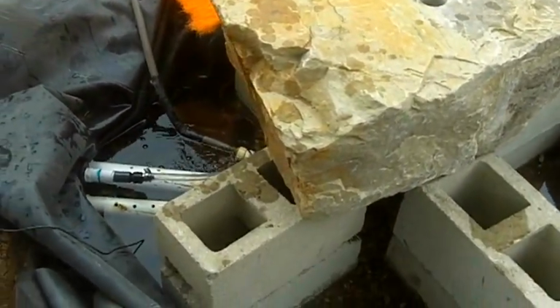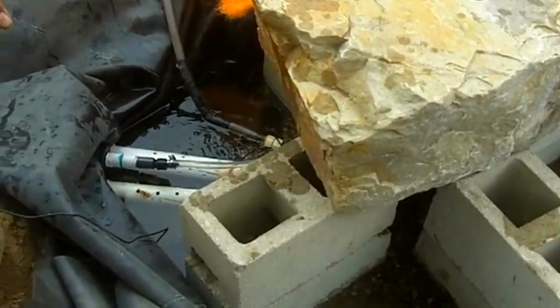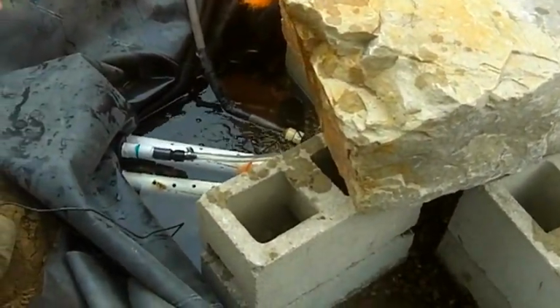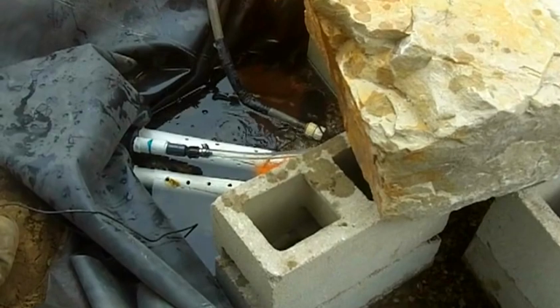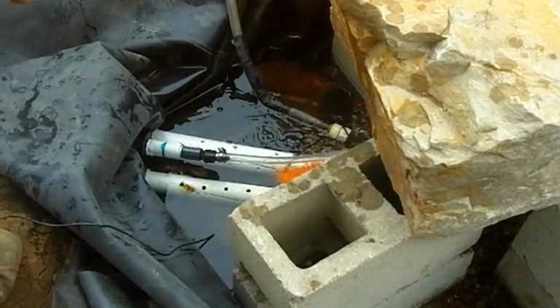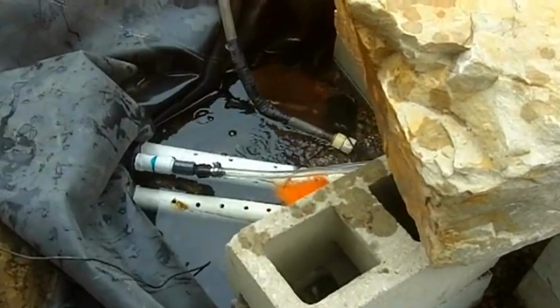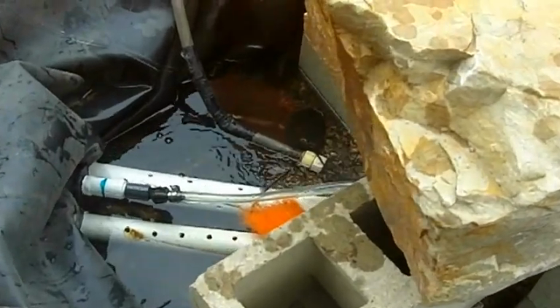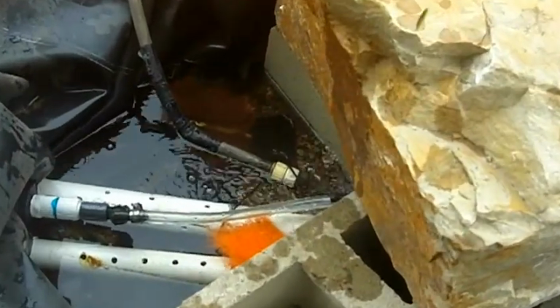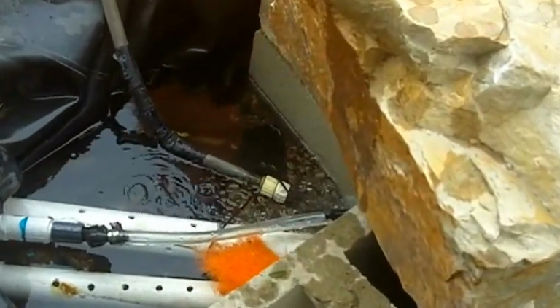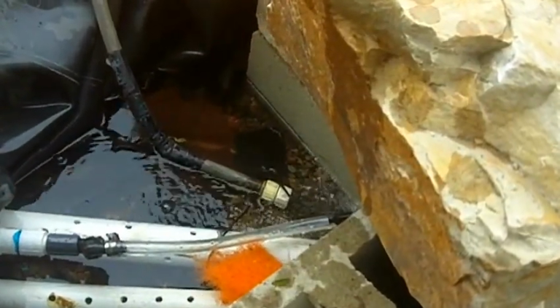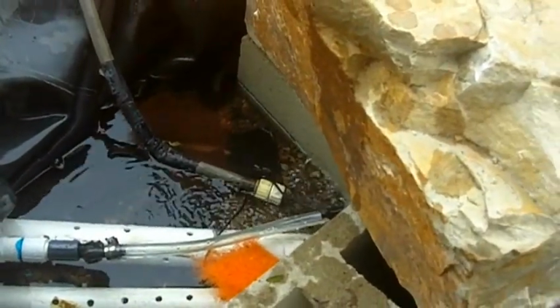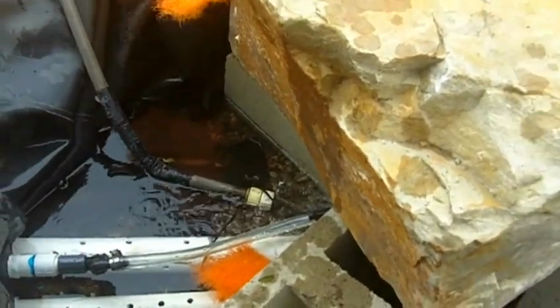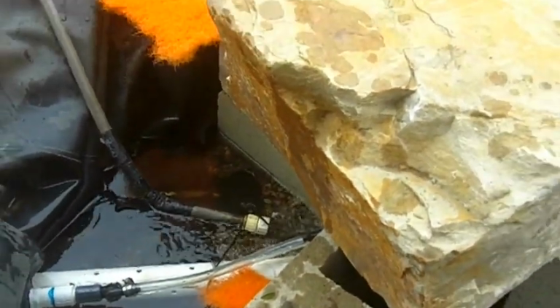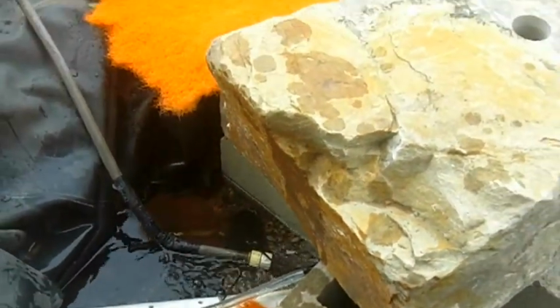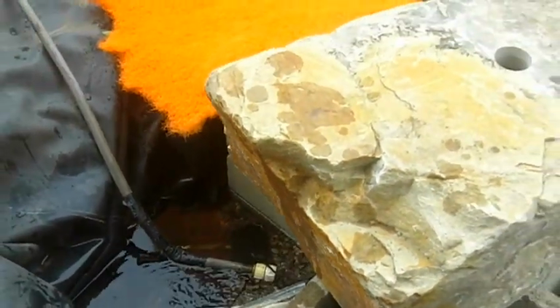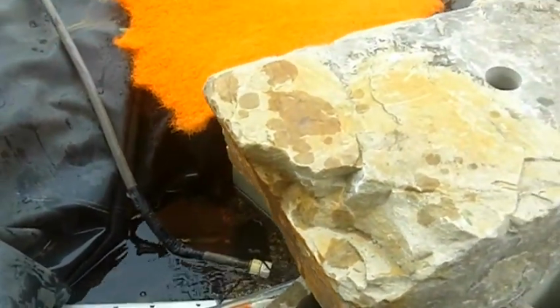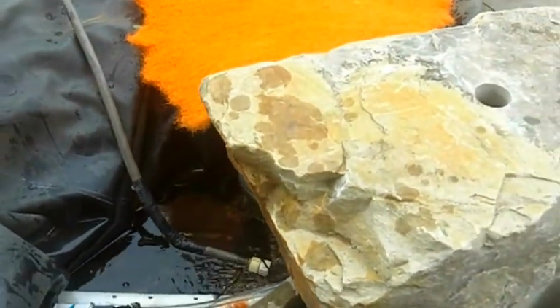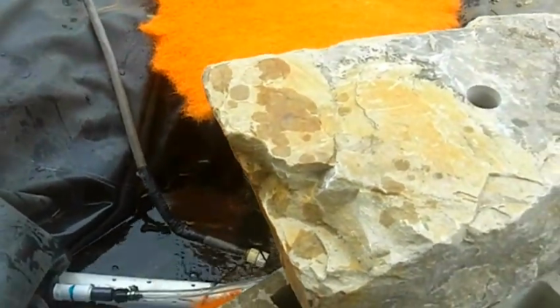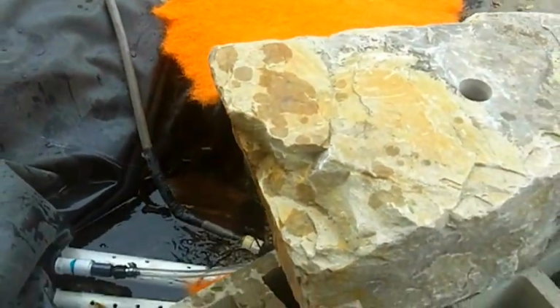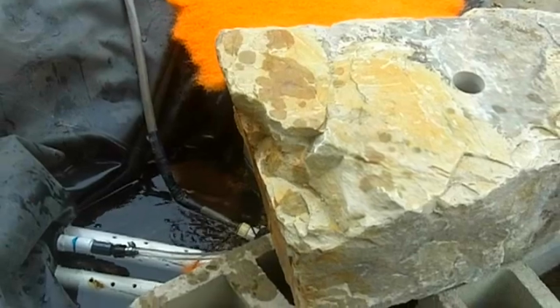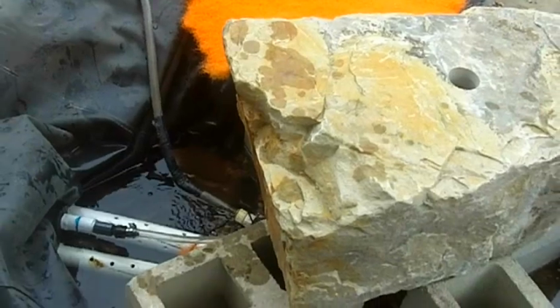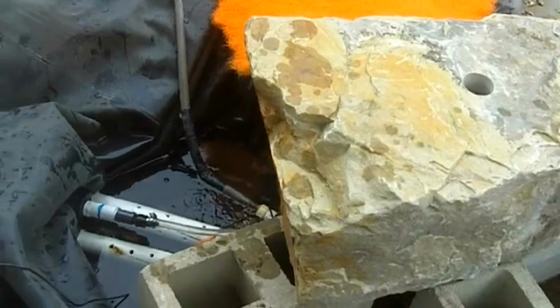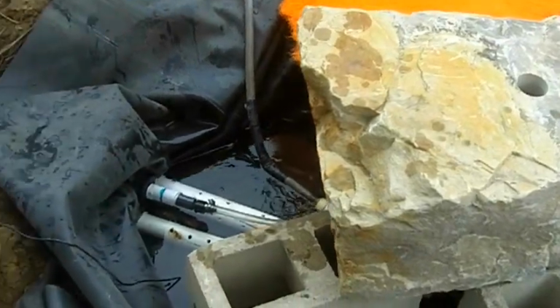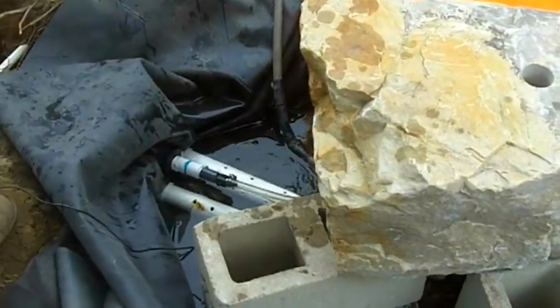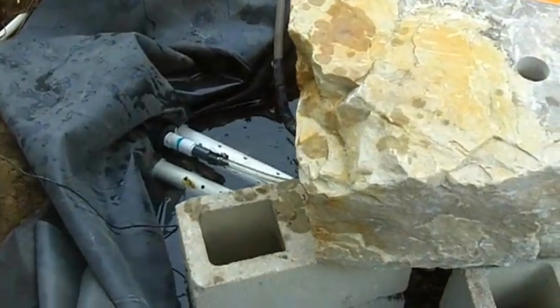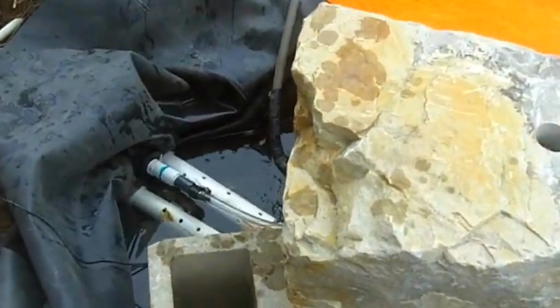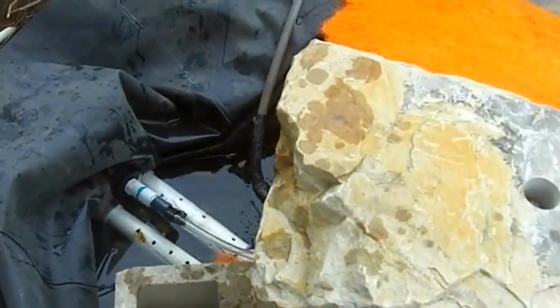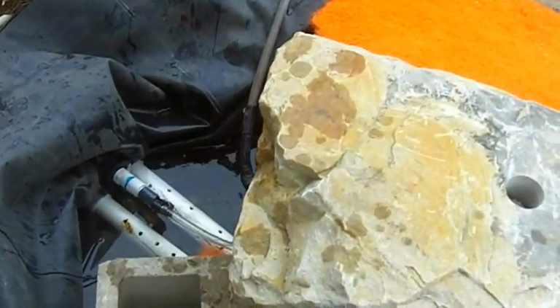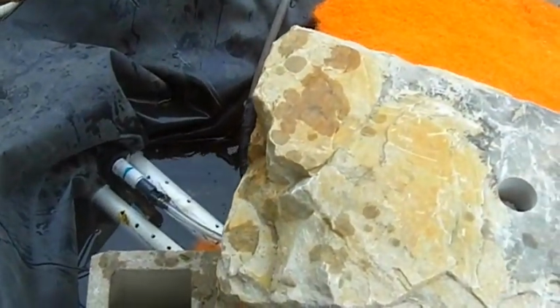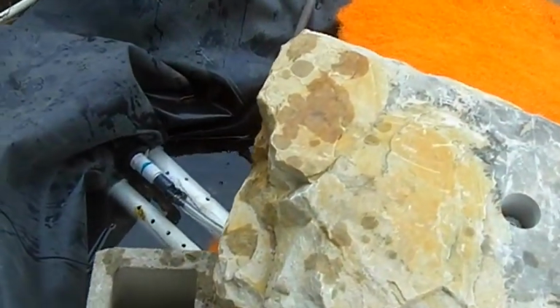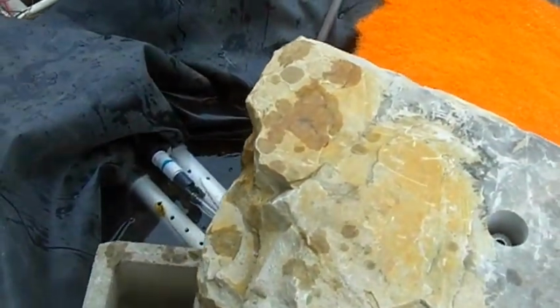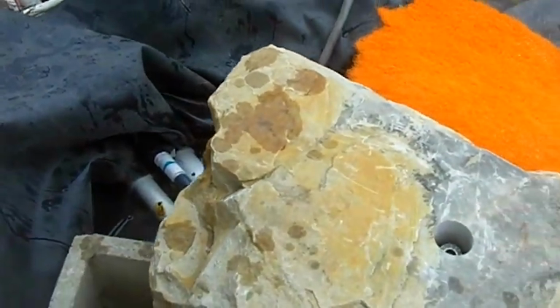We got our proper inline 2-inch pipe headed back to our inline pump housing located to the left of me. We also have our ProEco electronic fill valve — we're getting ready to wire that up.